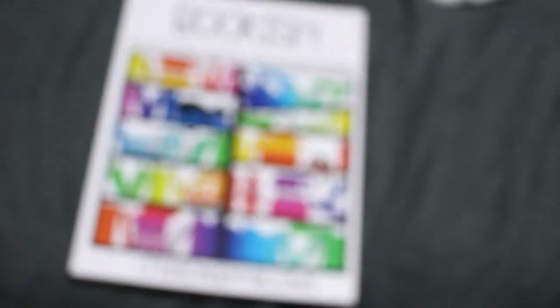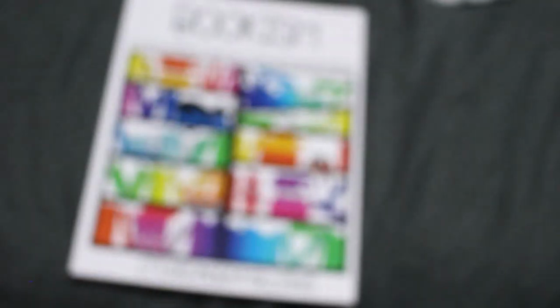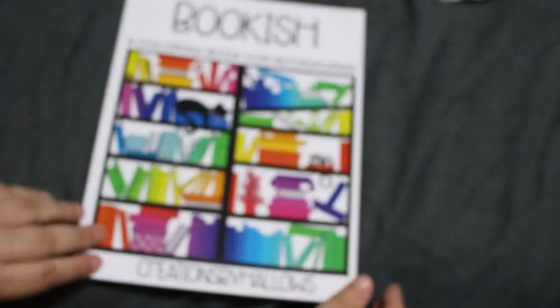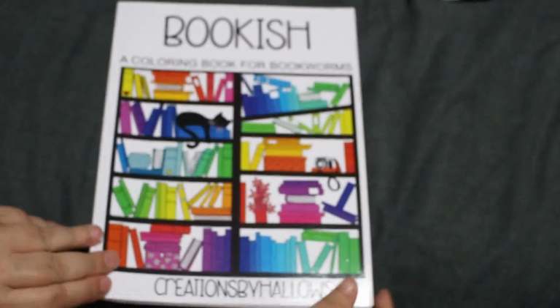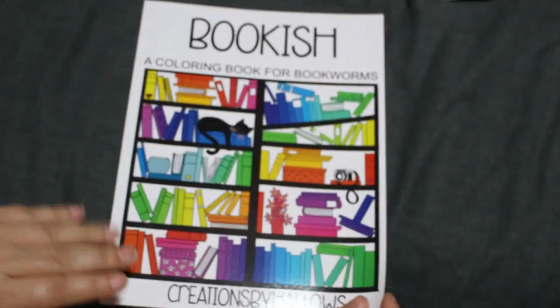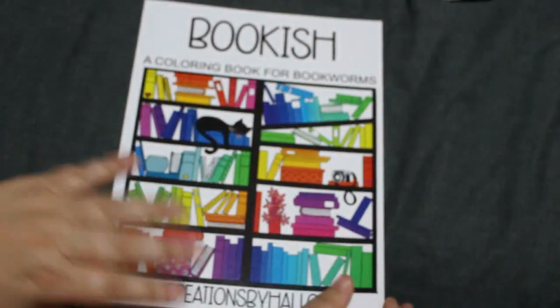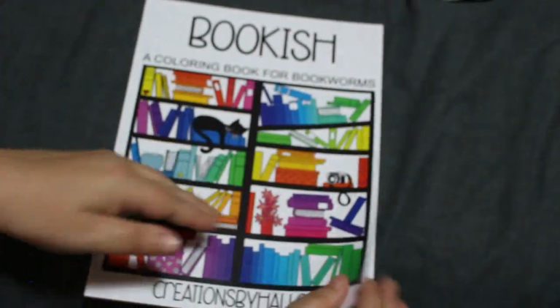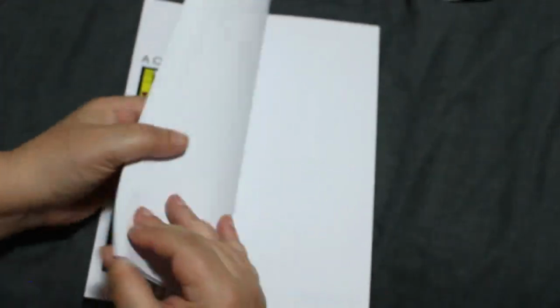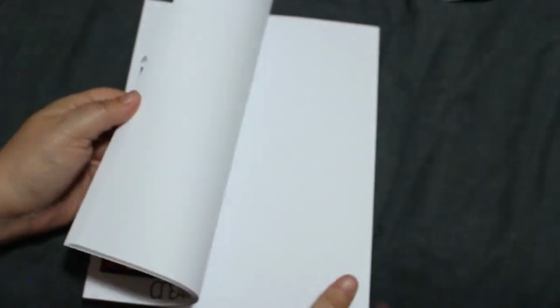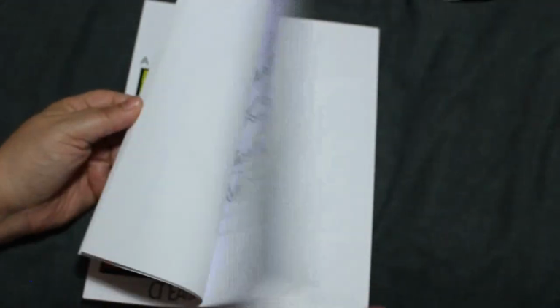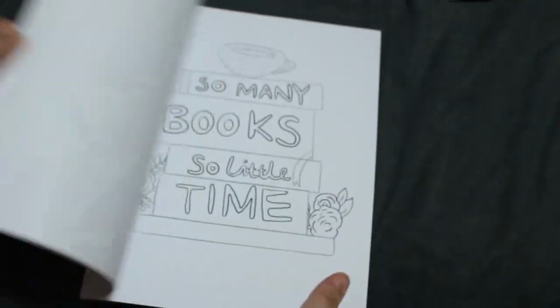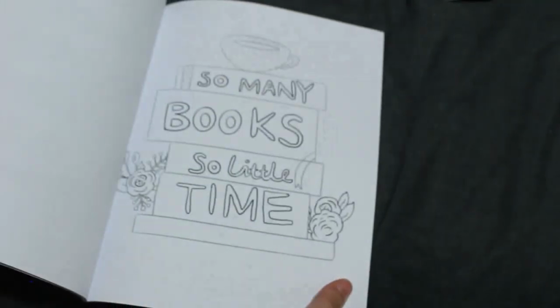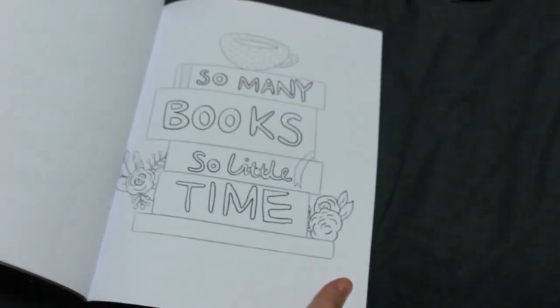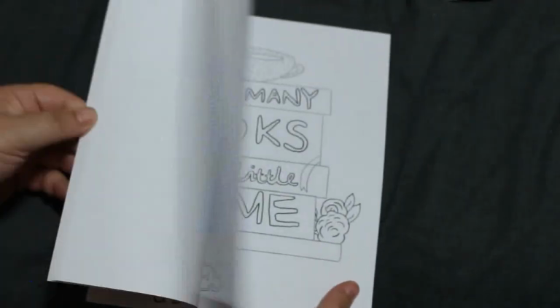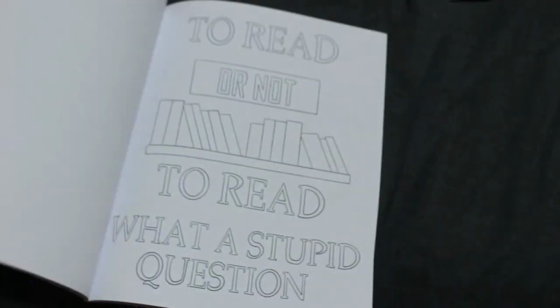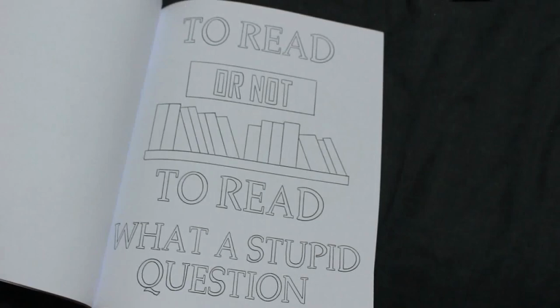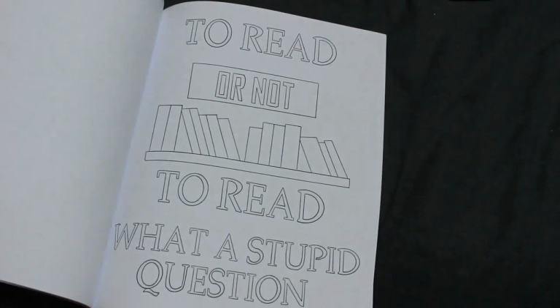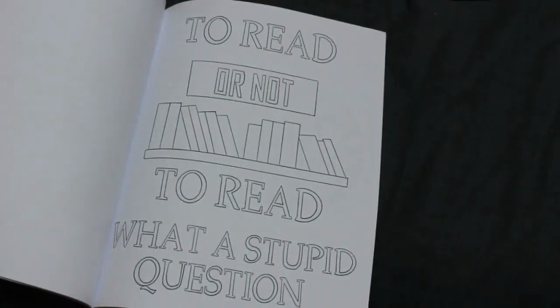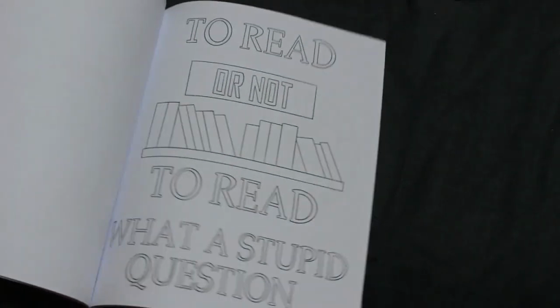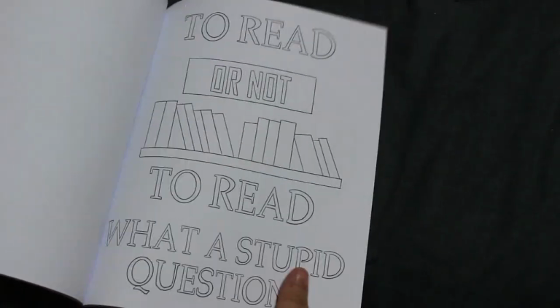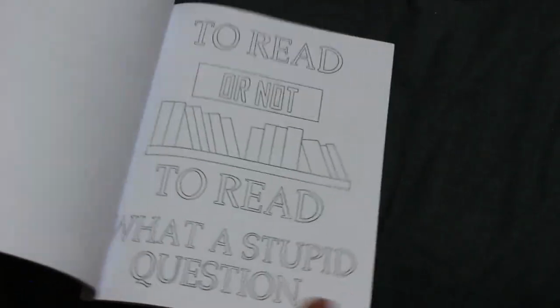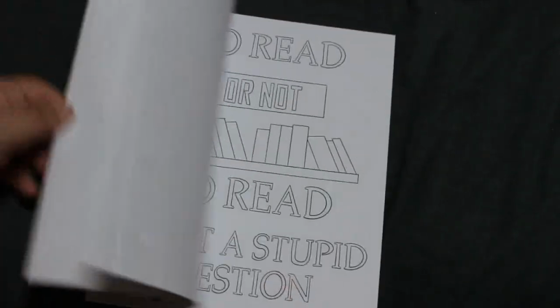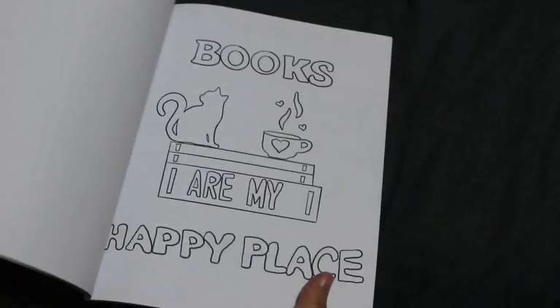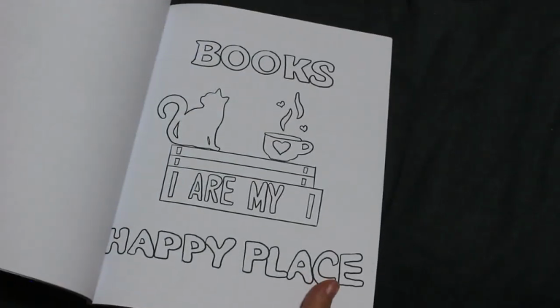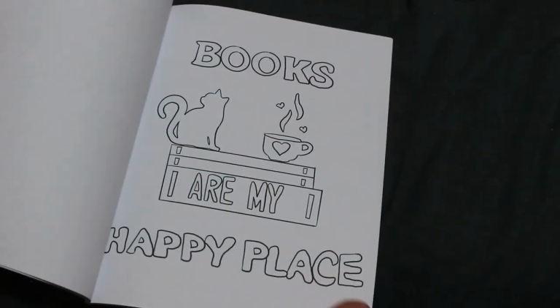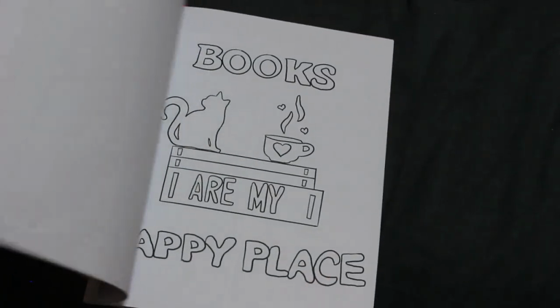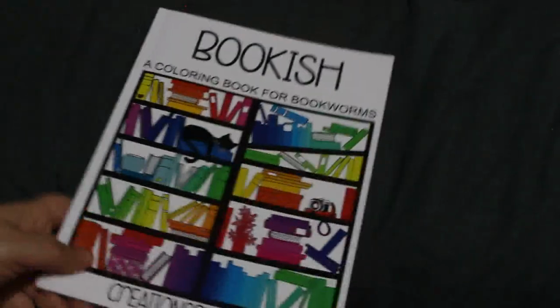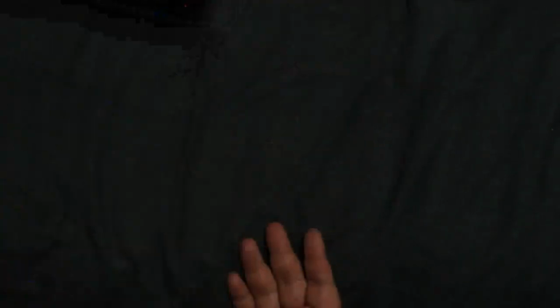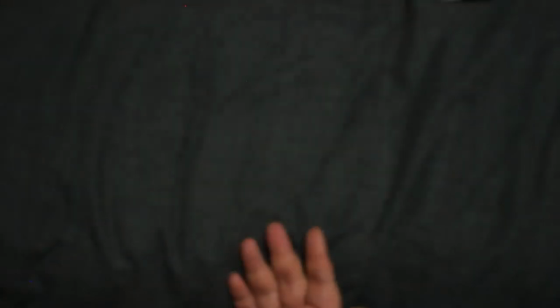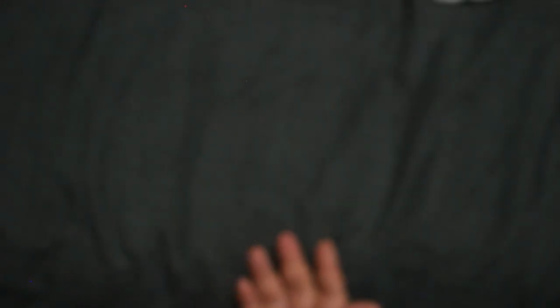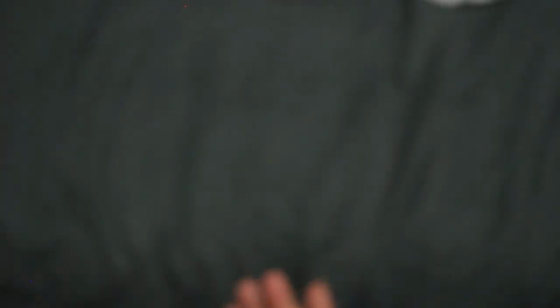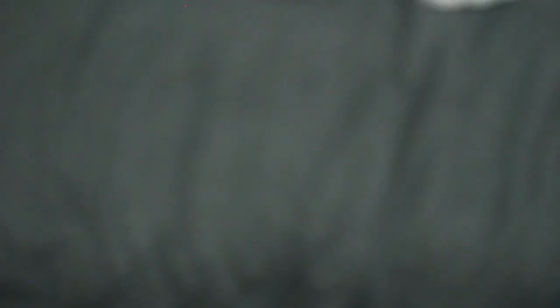Bookish: The Colouring Book for Bookworms — again a simple one, could have been better. 'So little time to read or not to read' — what a stupid question! I think I might have a go at this one this month because it's a nice simple one to get off the shelf.